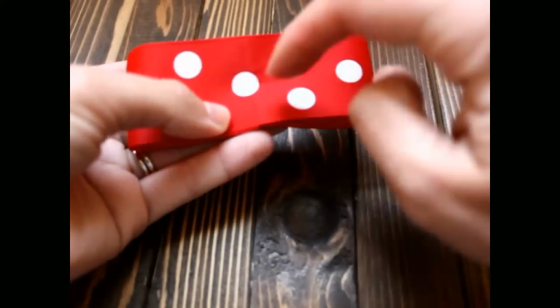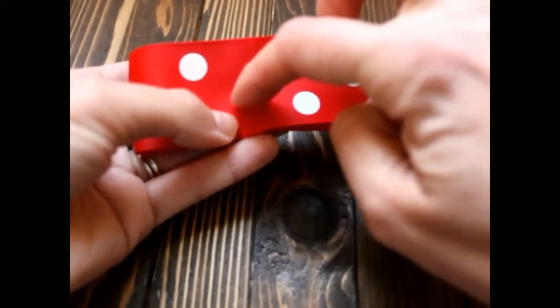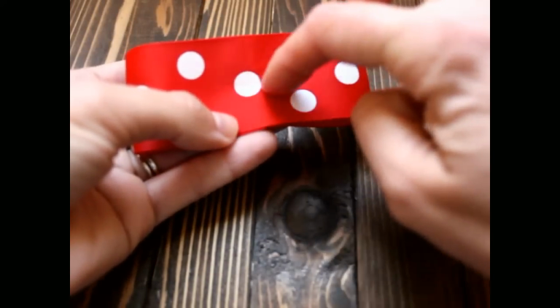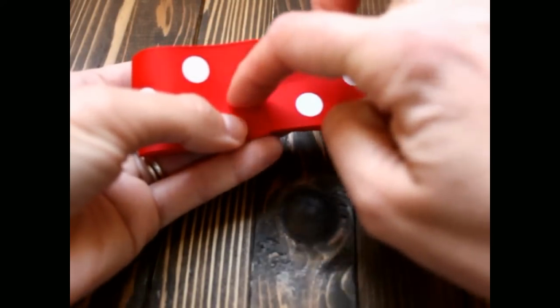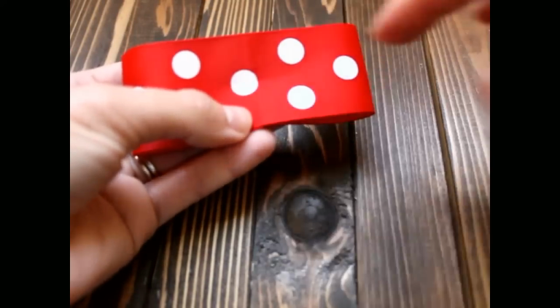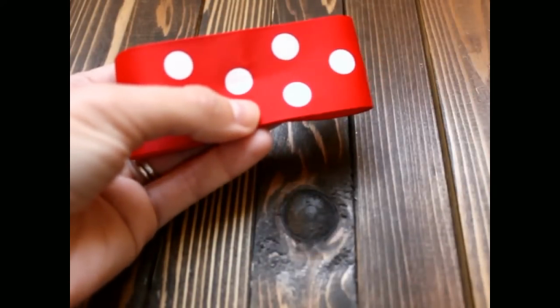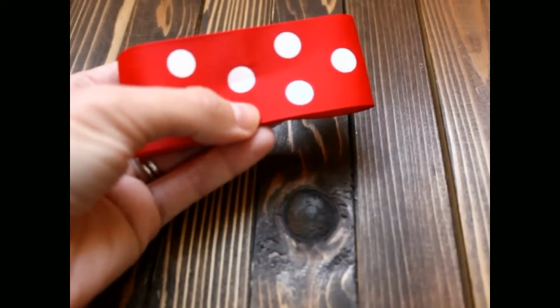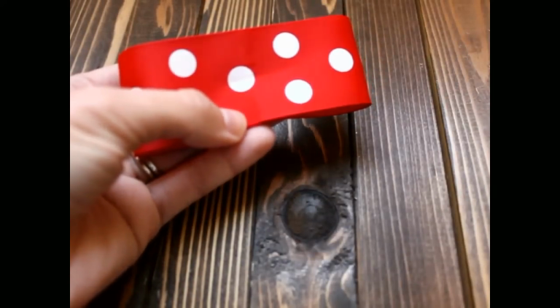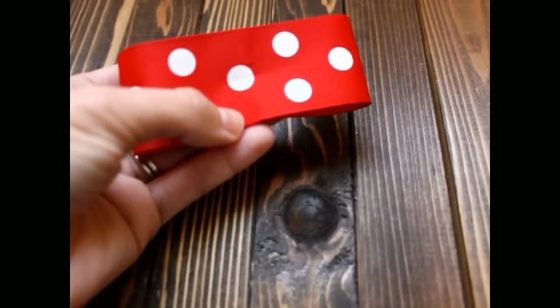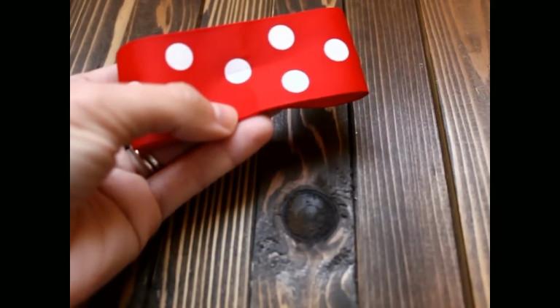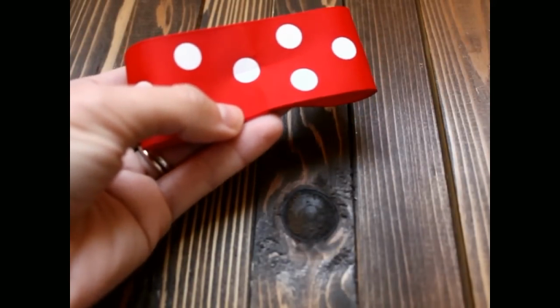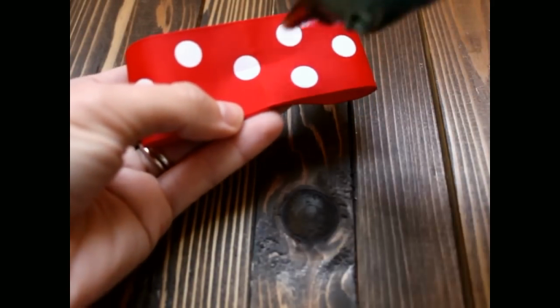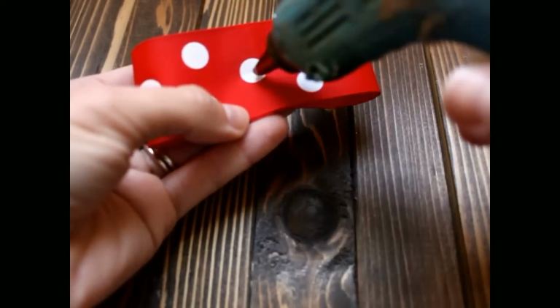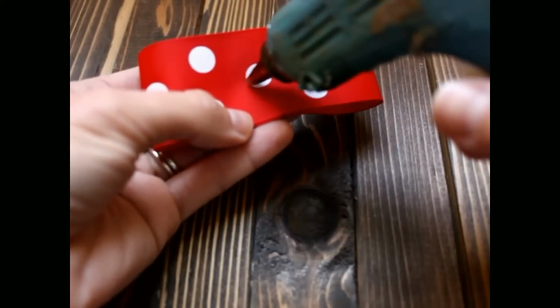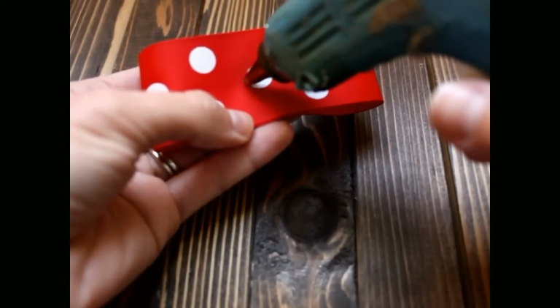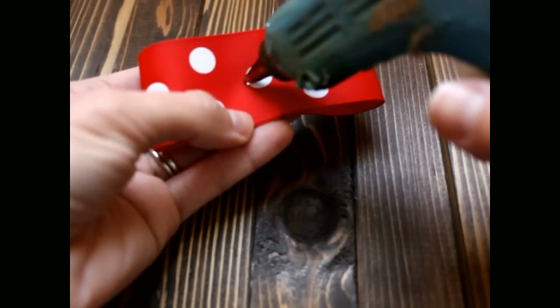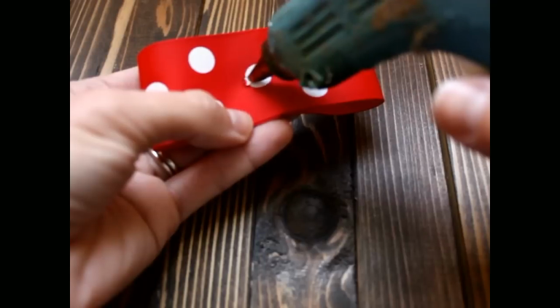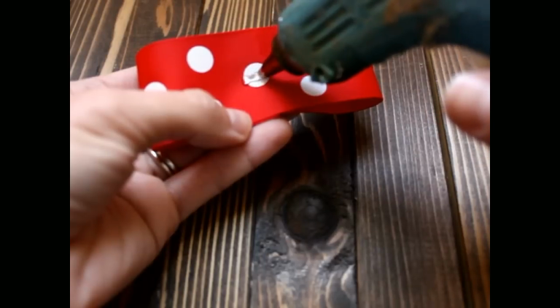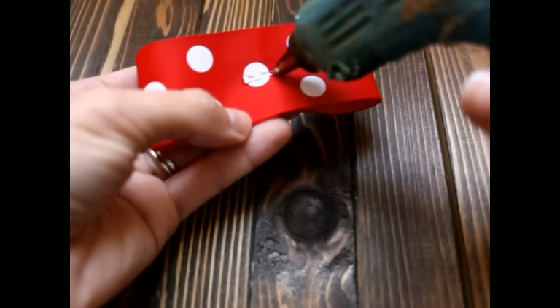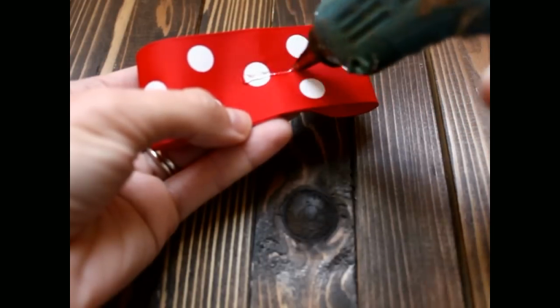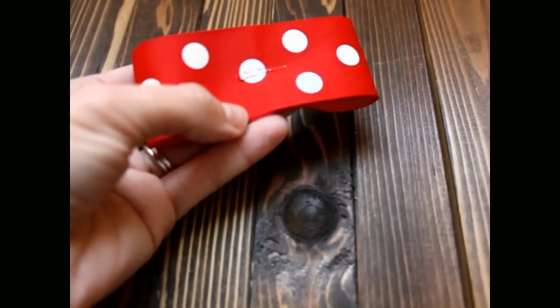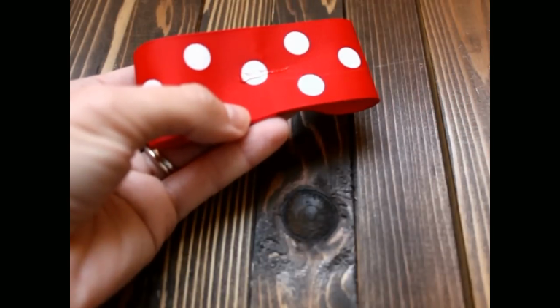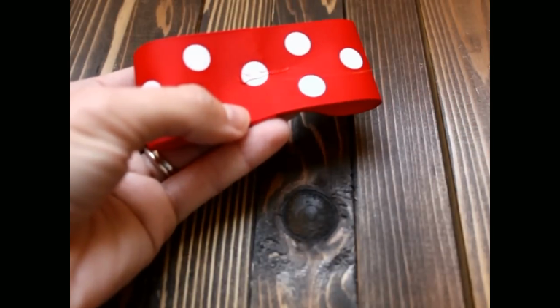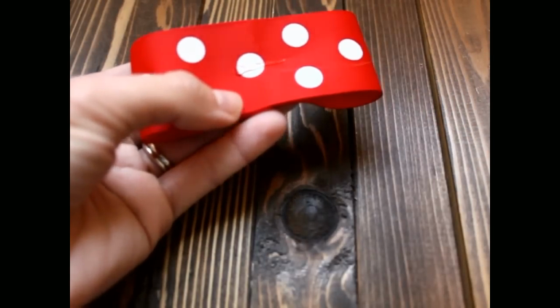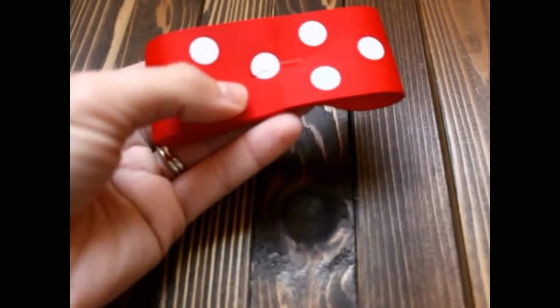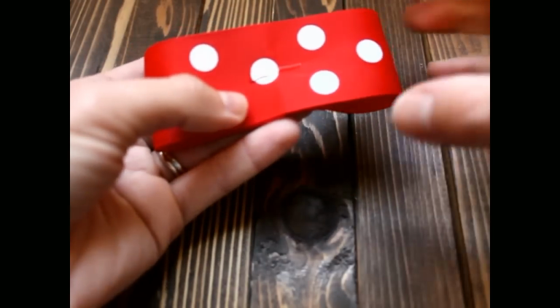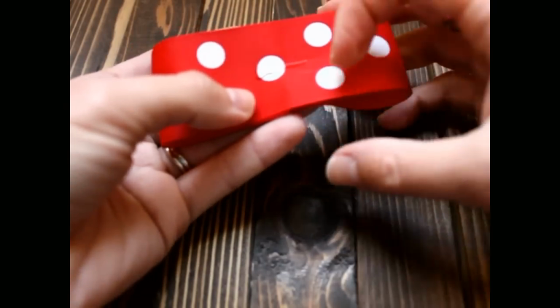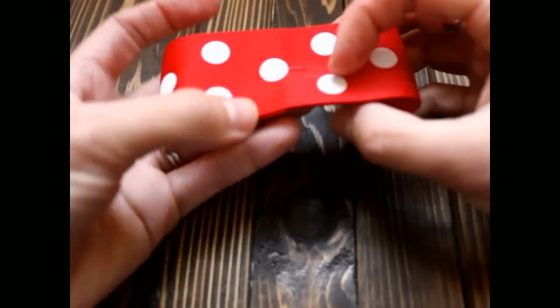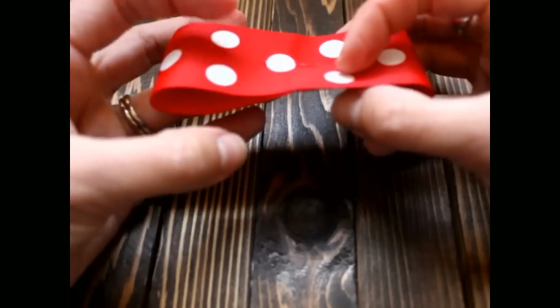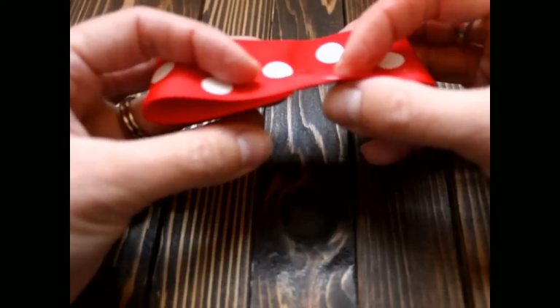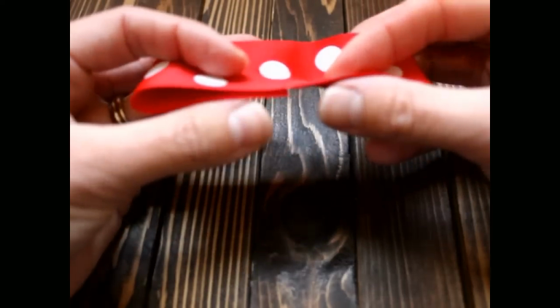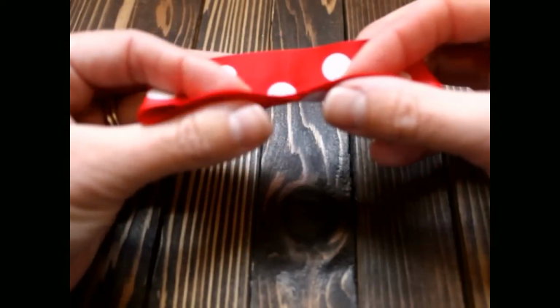Open it back up and put a little bit of hot glue in the middle, and then pinch it closed again.